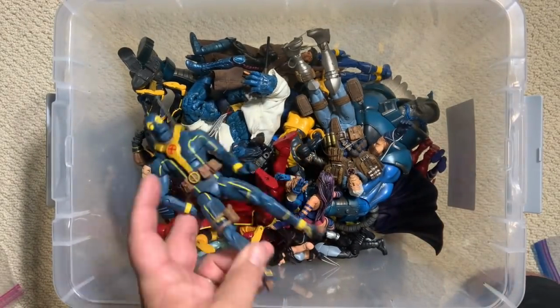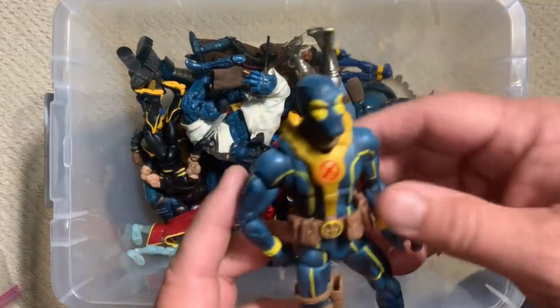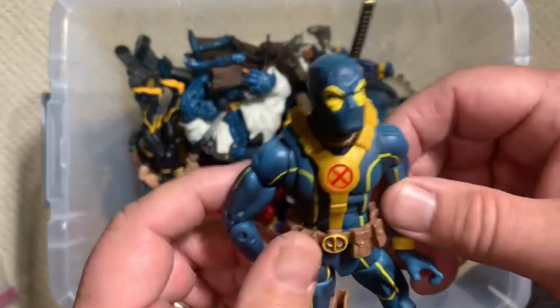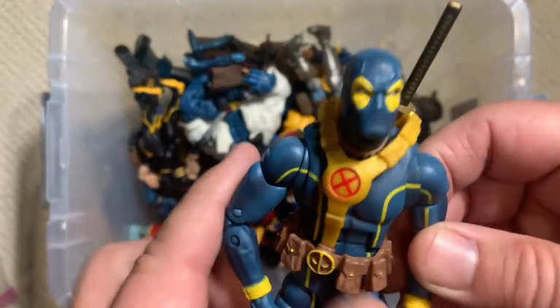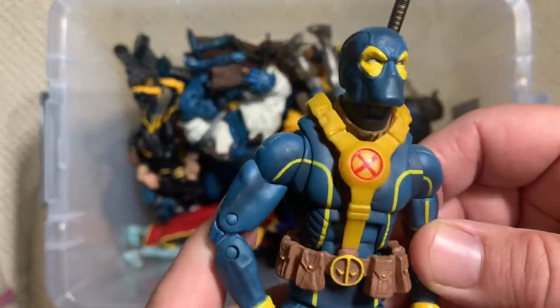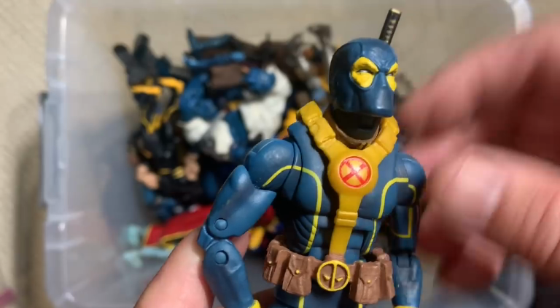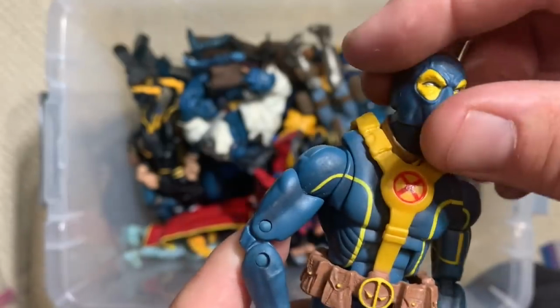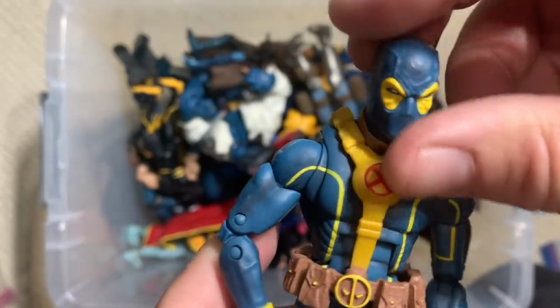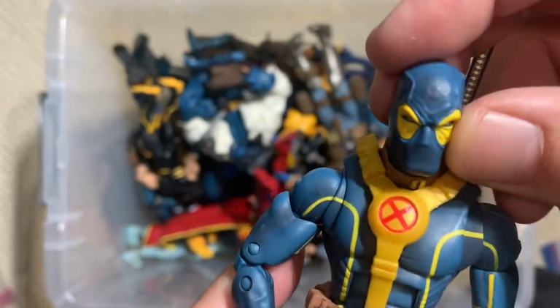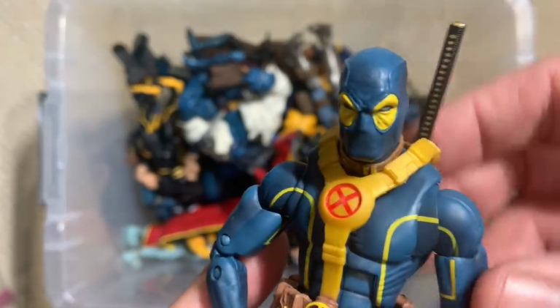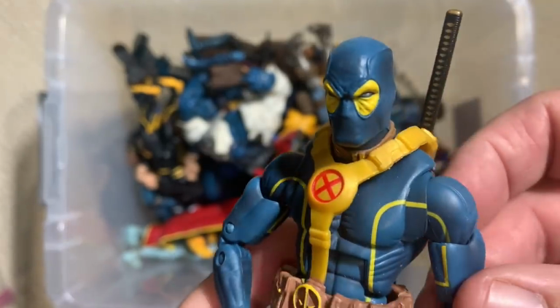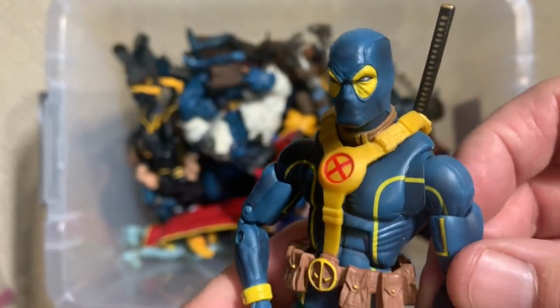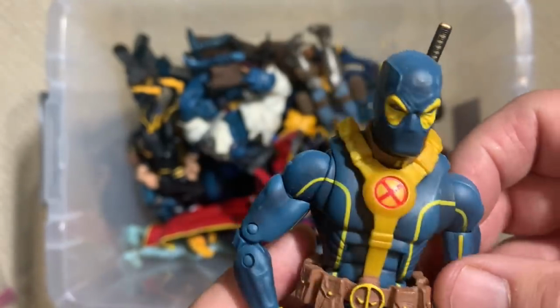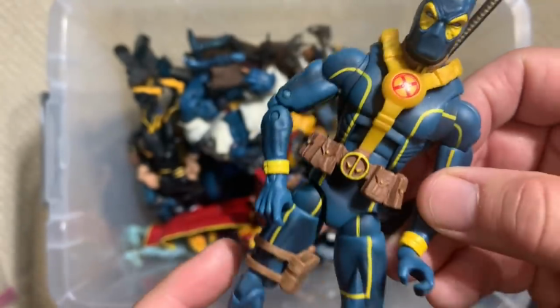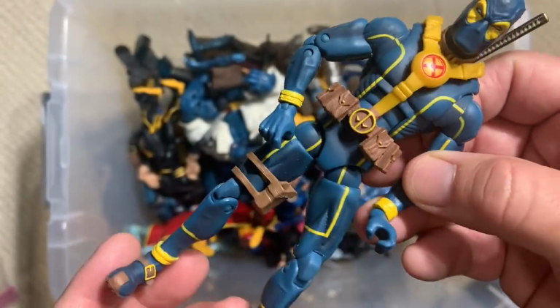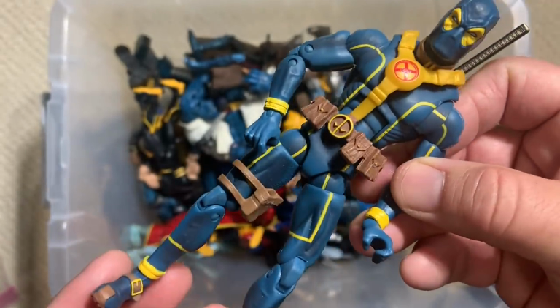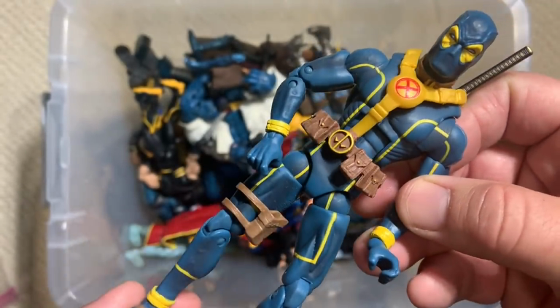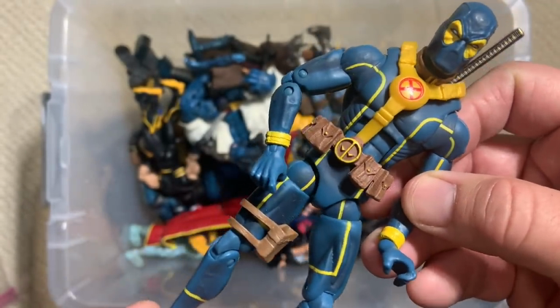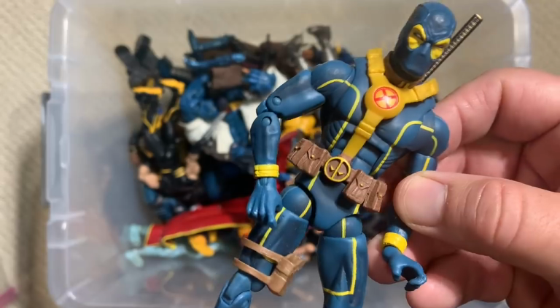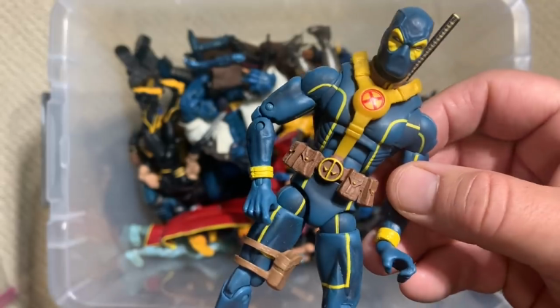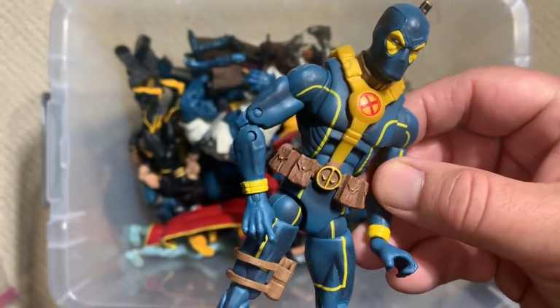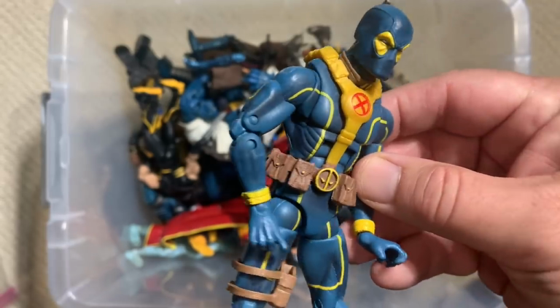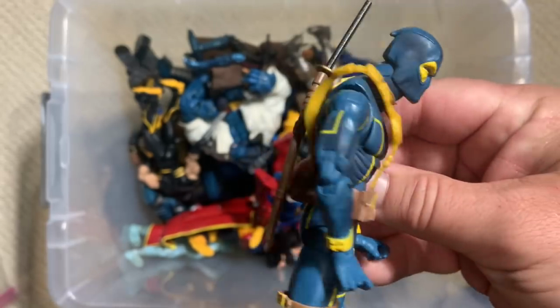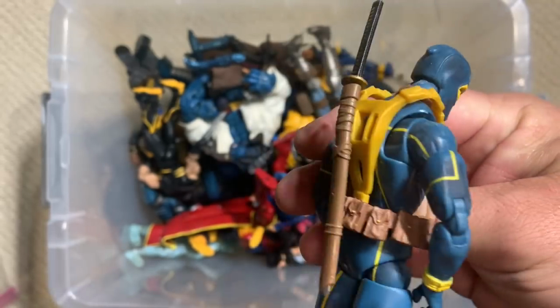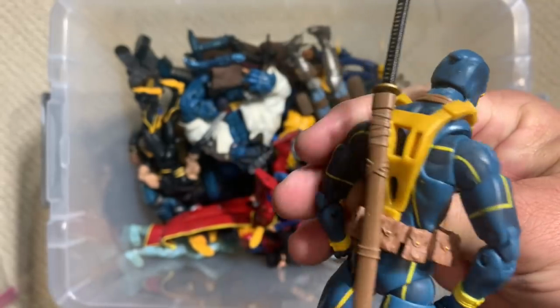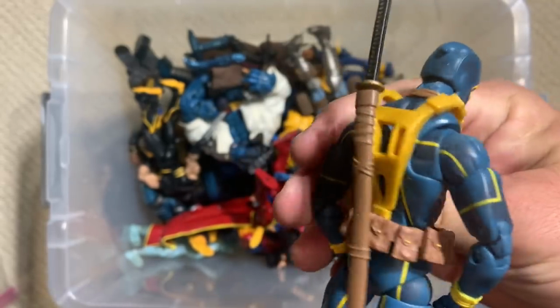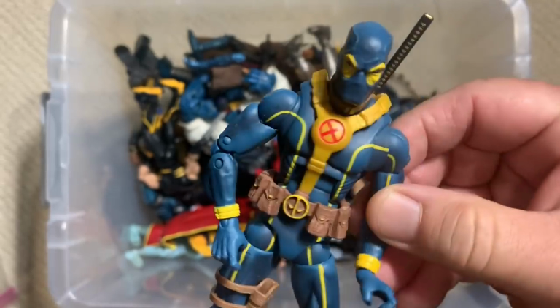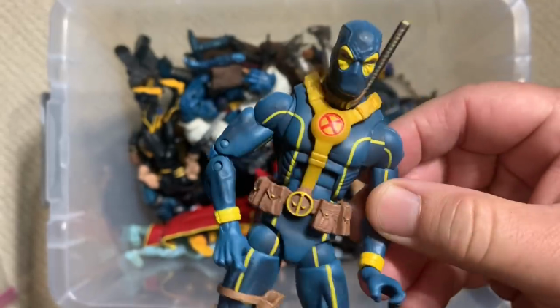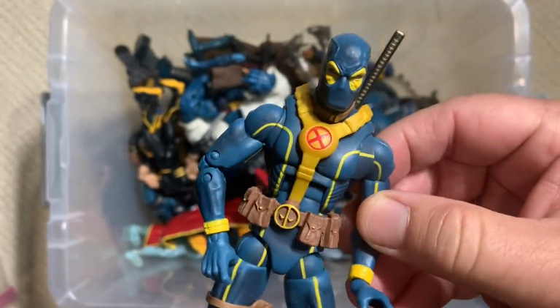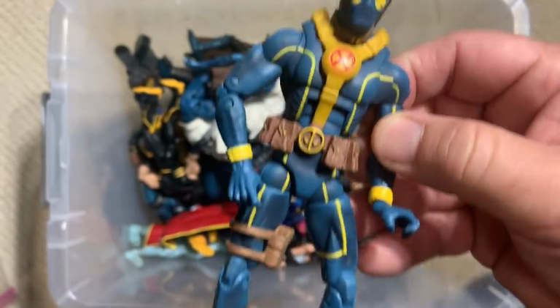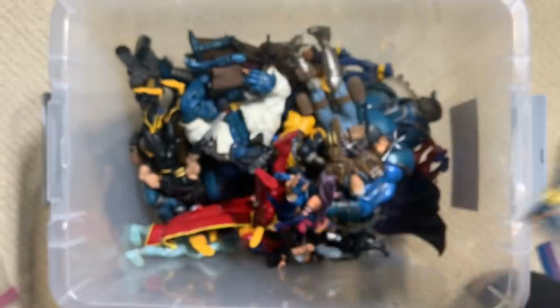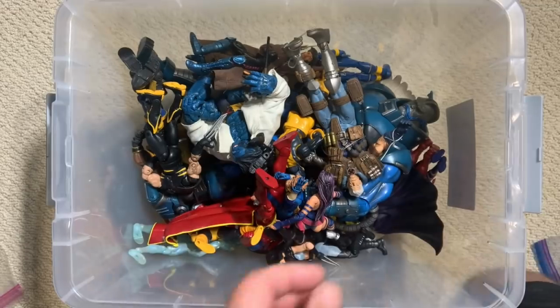And here we go — another Deadpool. He's wearing, I suppose, his X-Men class uniform. I'm sure we'll see more of him as we go along.